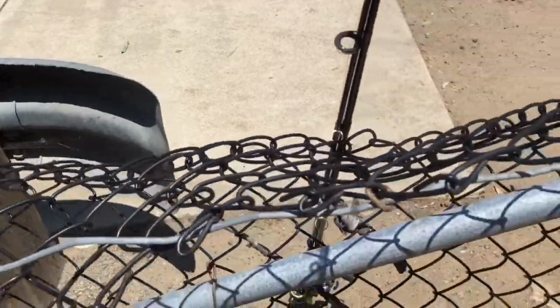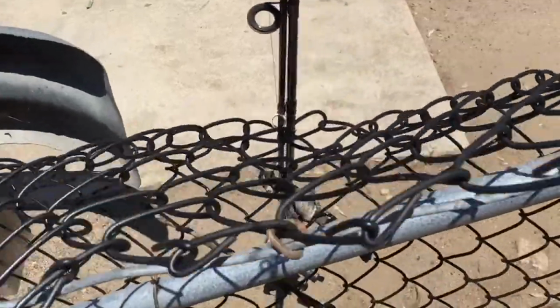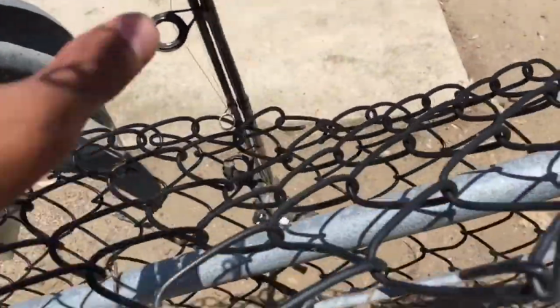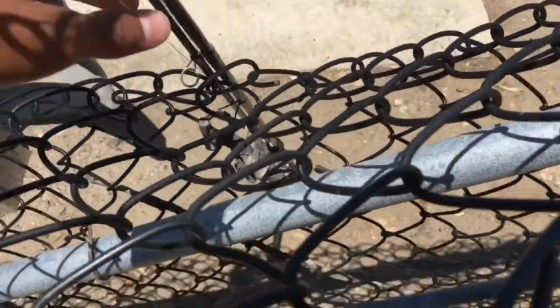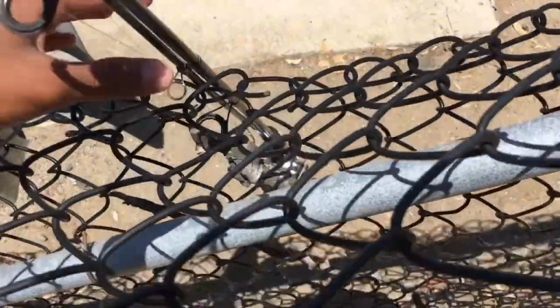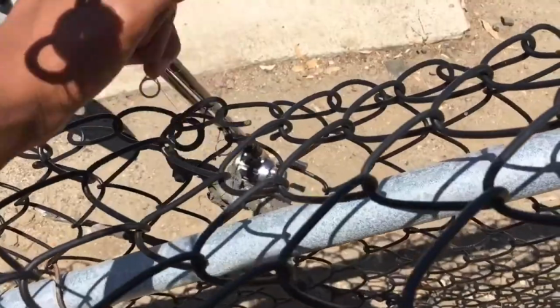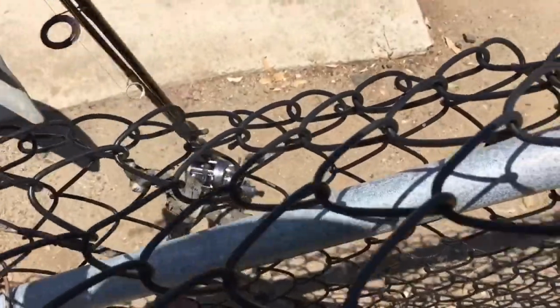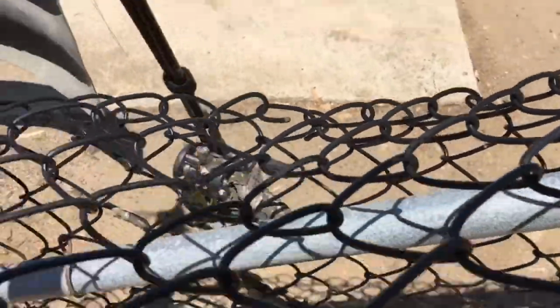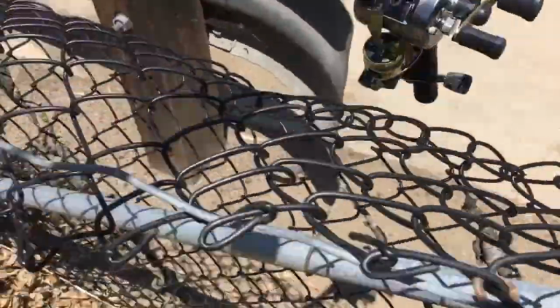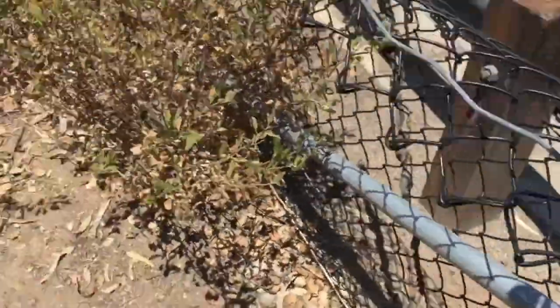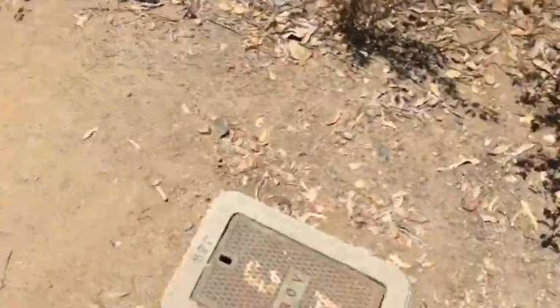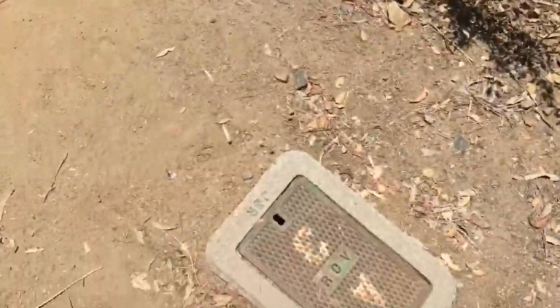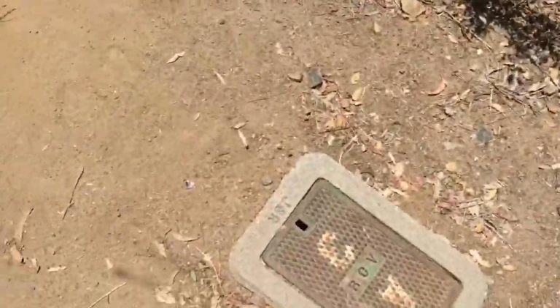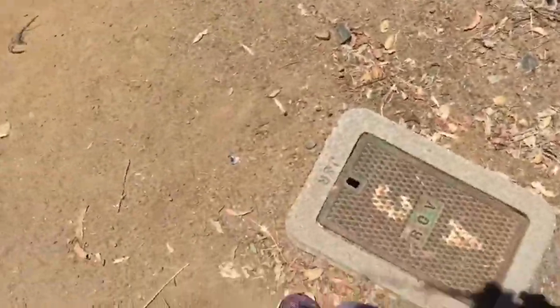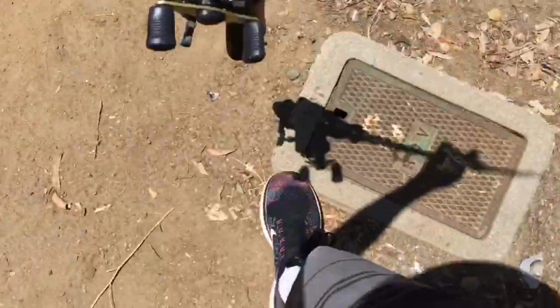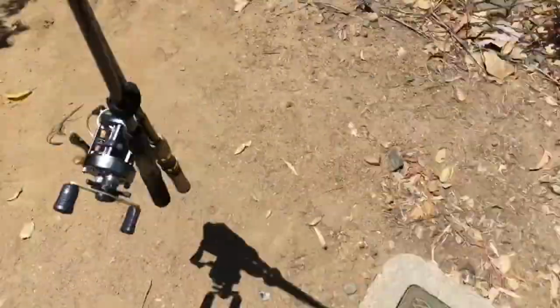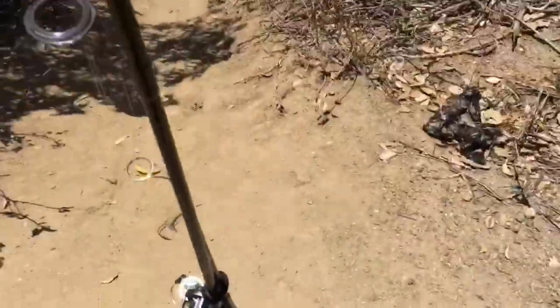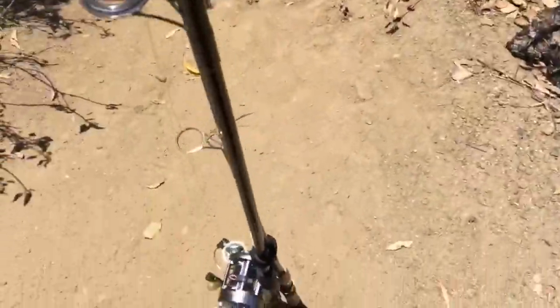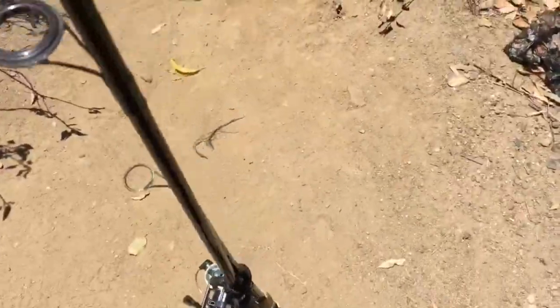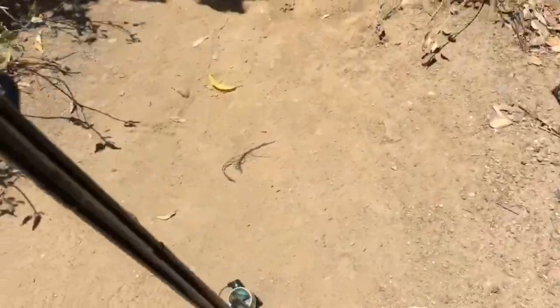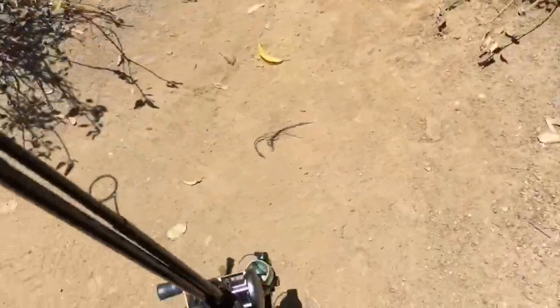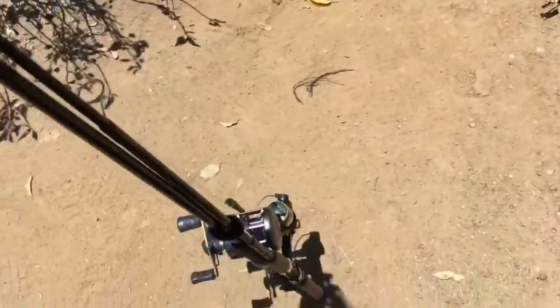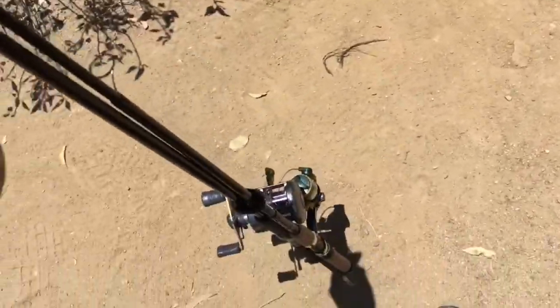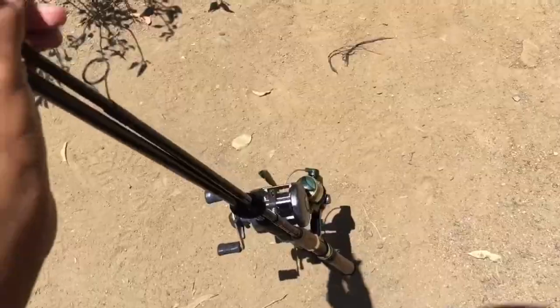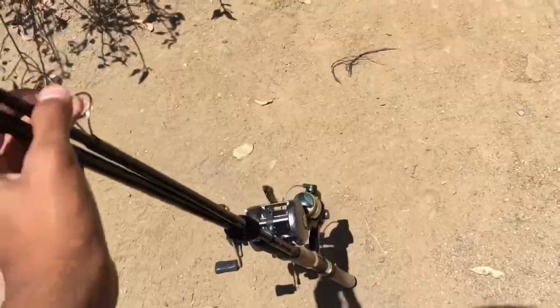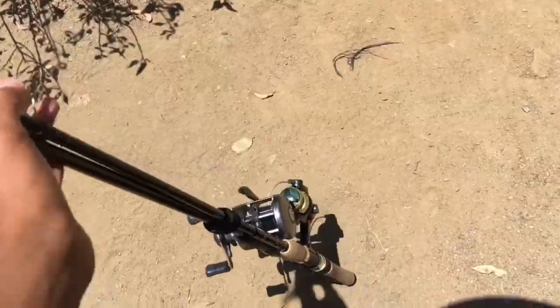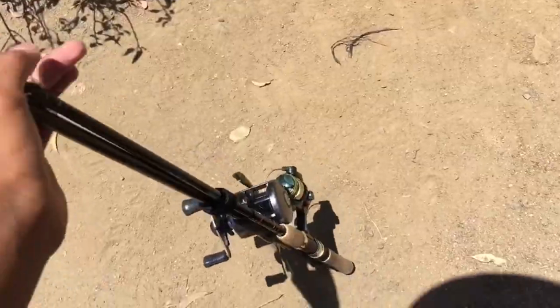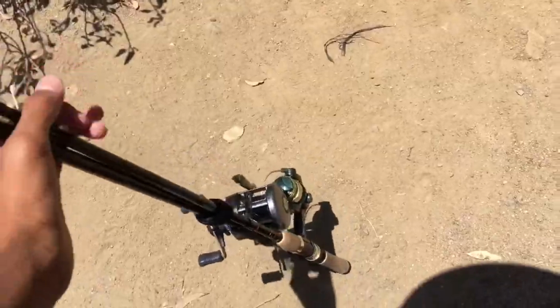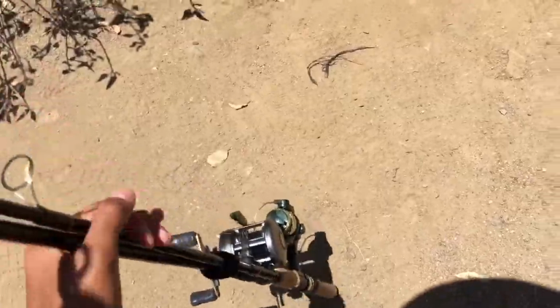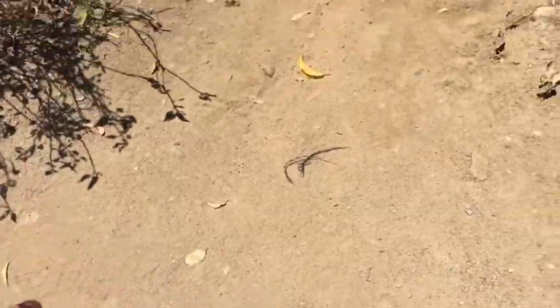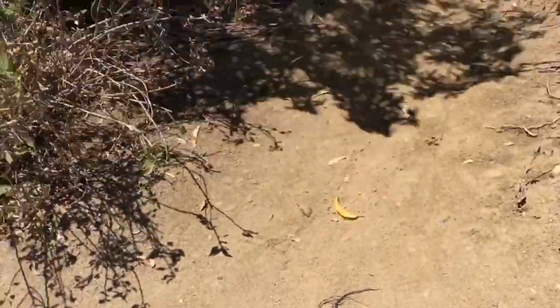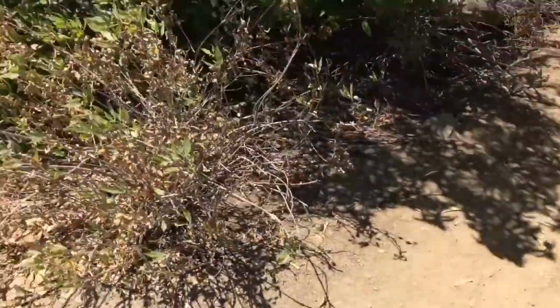I just hopped this fence to get inside. It's not really illegal hopping — I can't believe I just said illegal hopping, that sounded actually really racist.